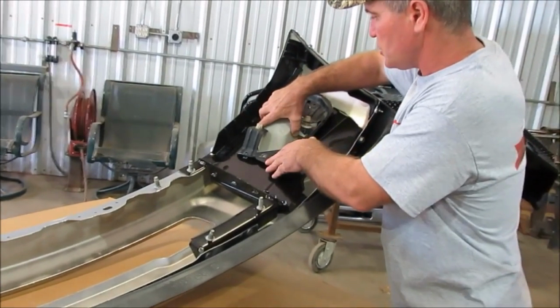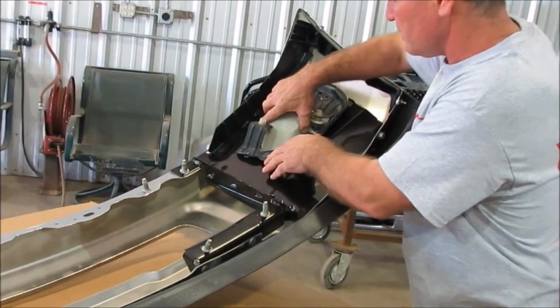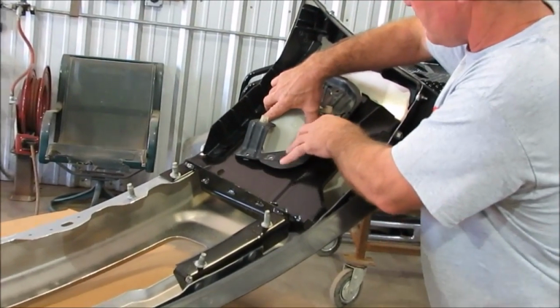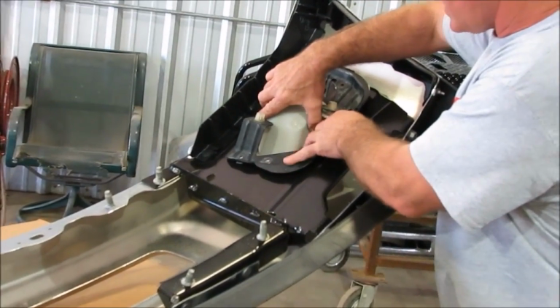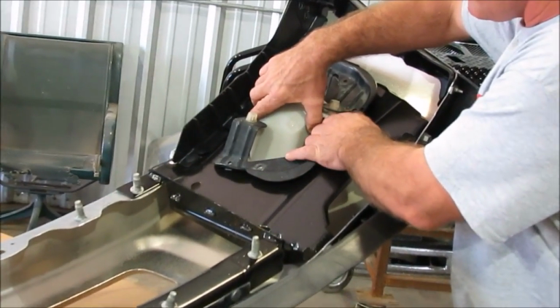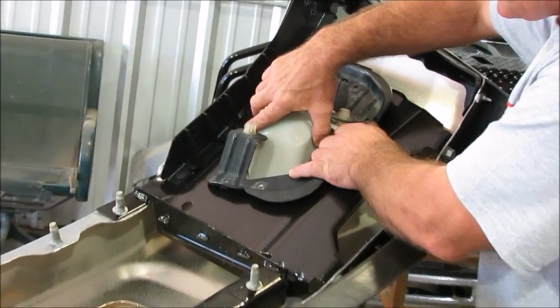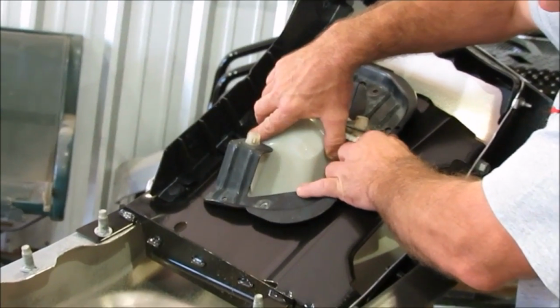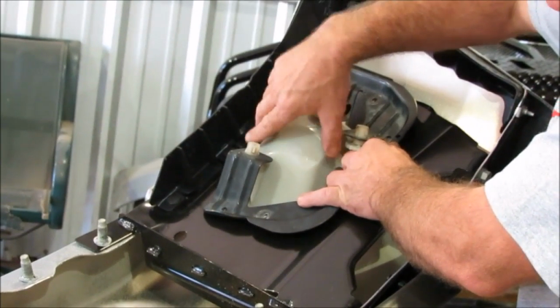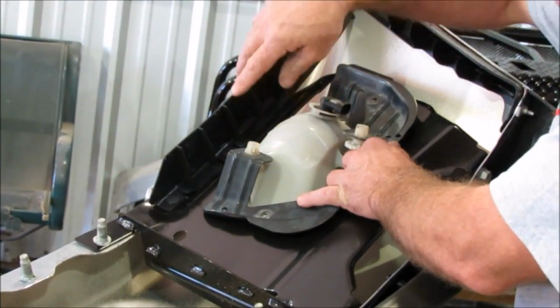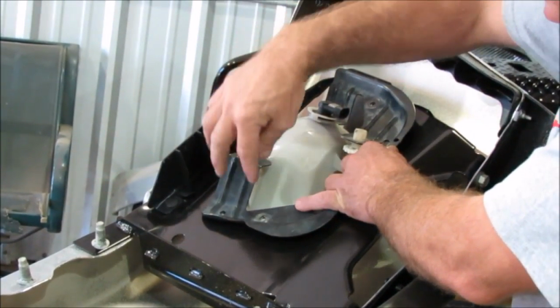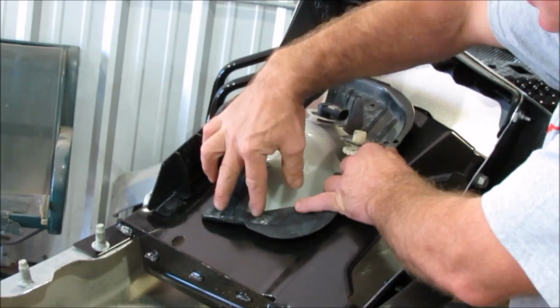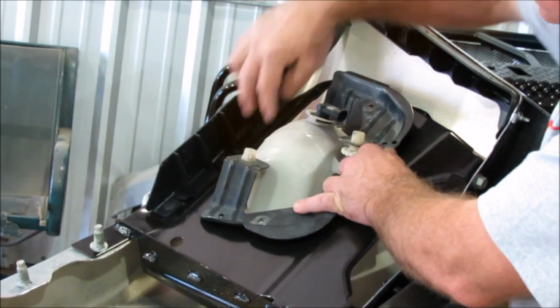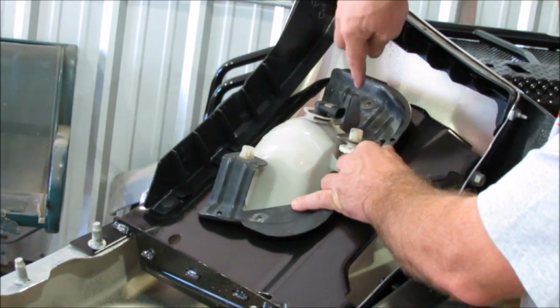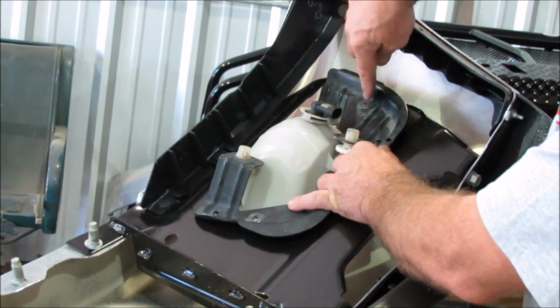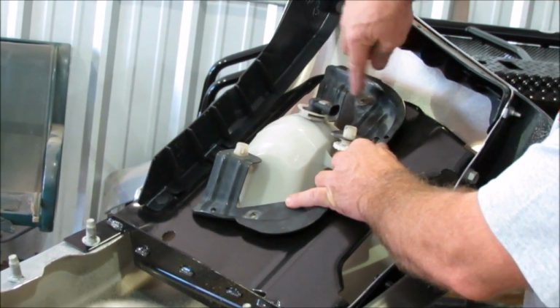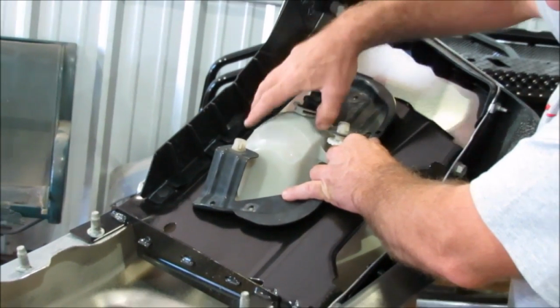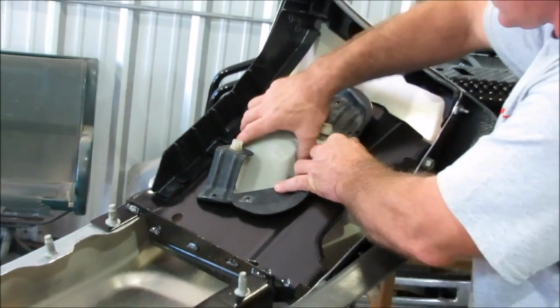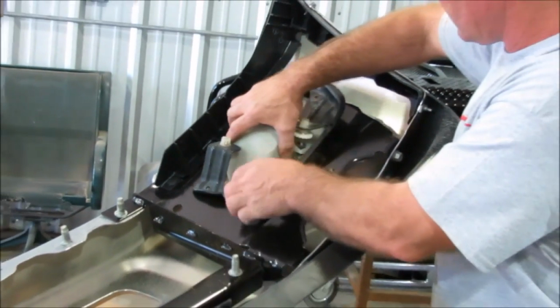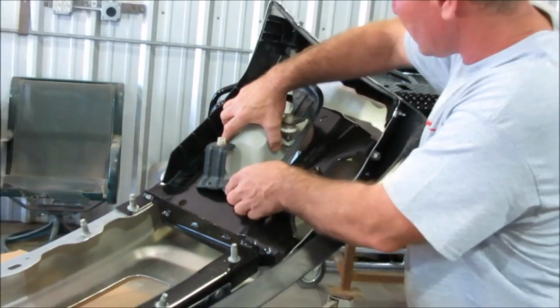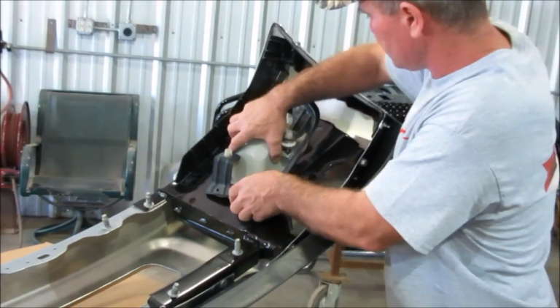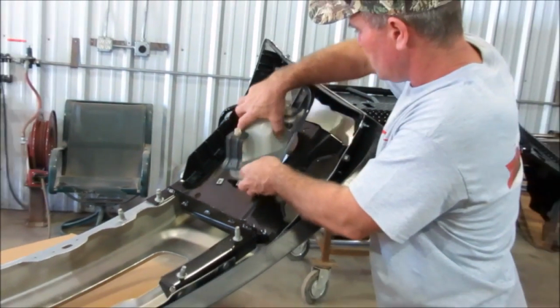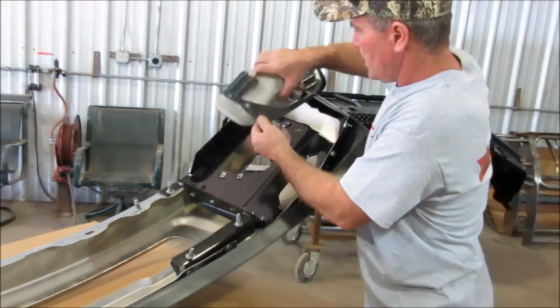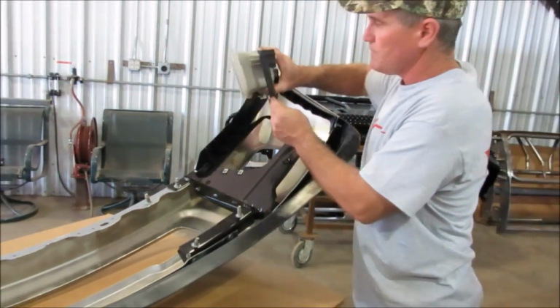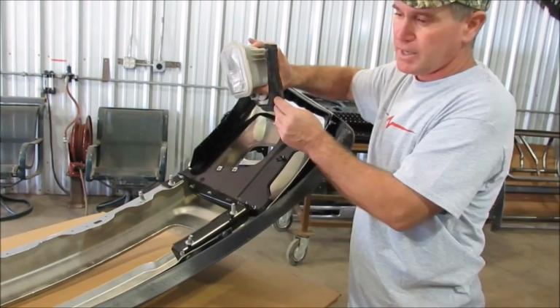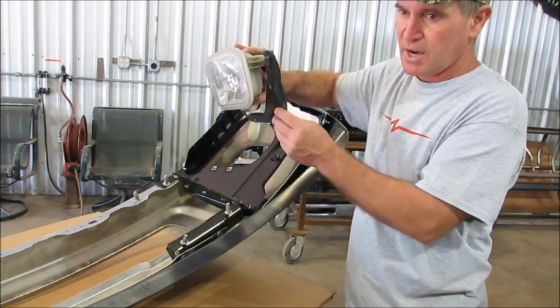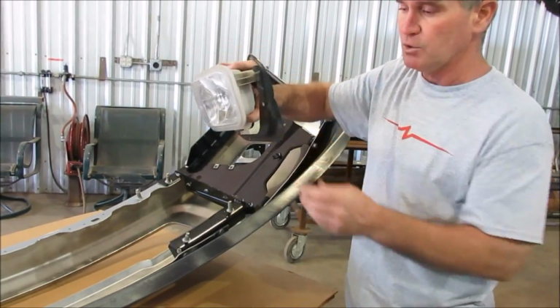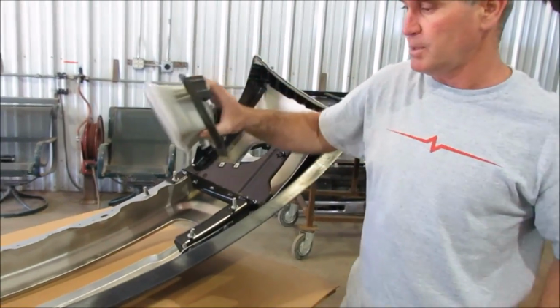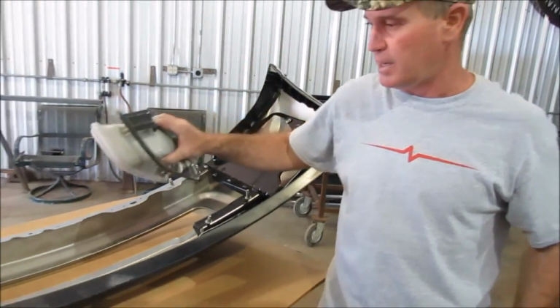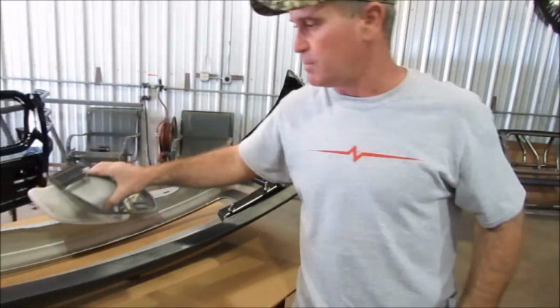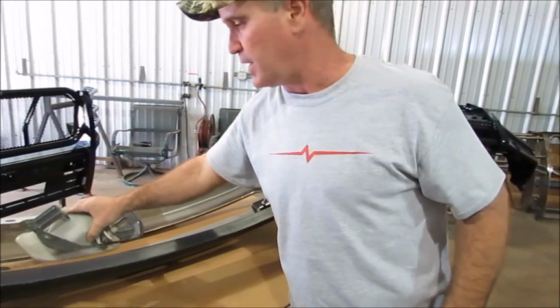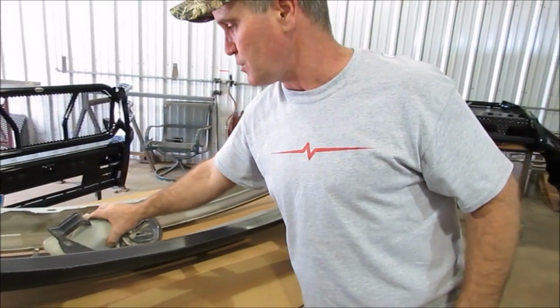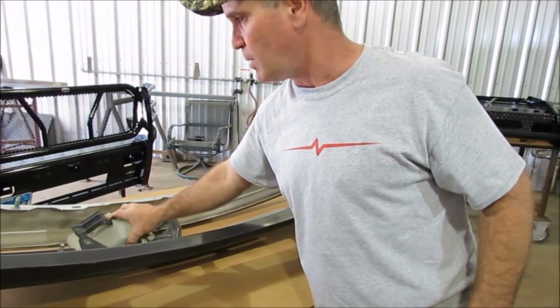I'm going to show you the fog light you're going to mount into your truck. If you have fog lights, there are two bolts right here and then one right there. You just have to take those out, and then the fog light comes out. I will show you in a minute how to put that in your chrome bumper.